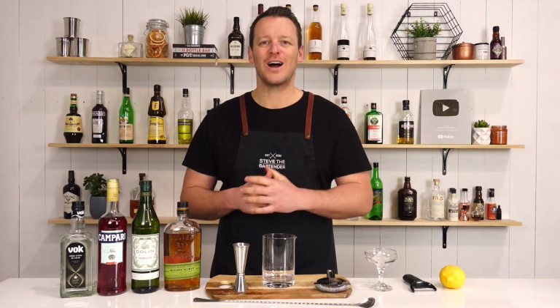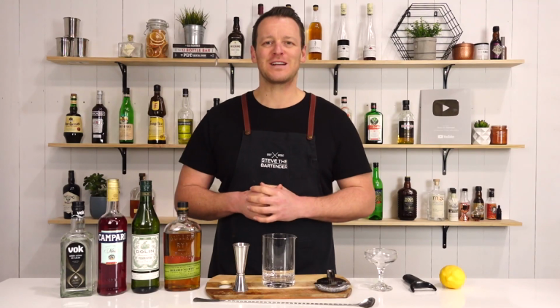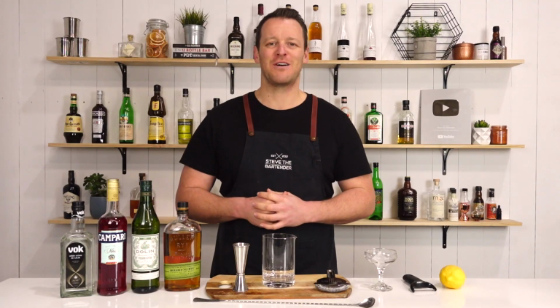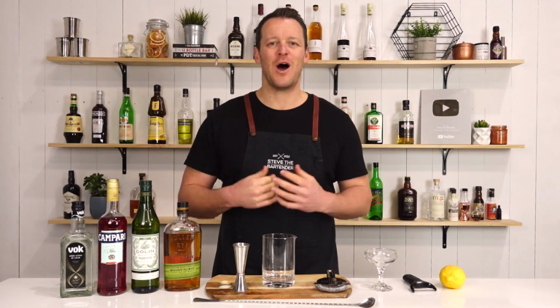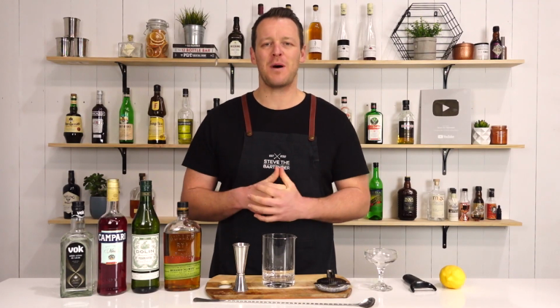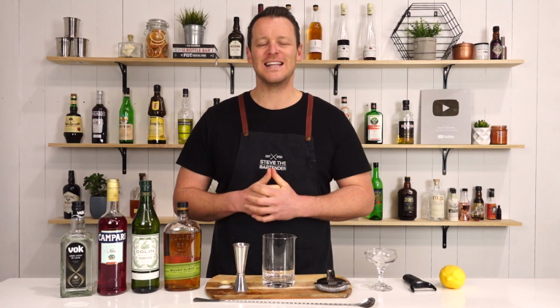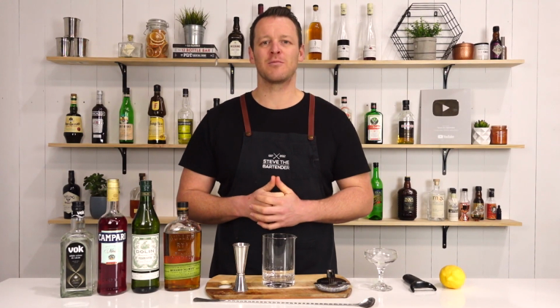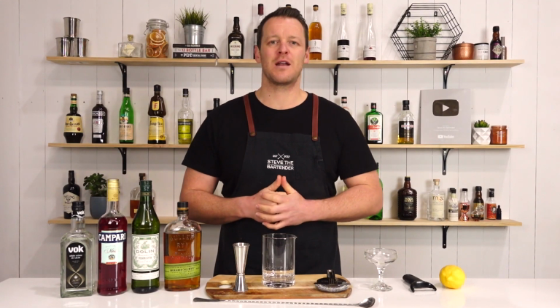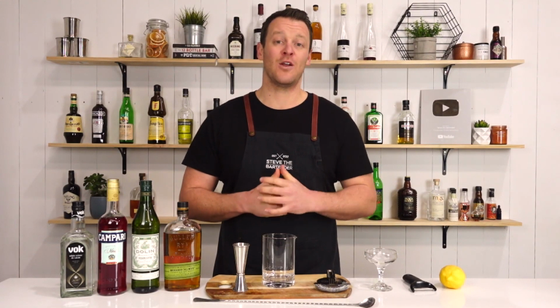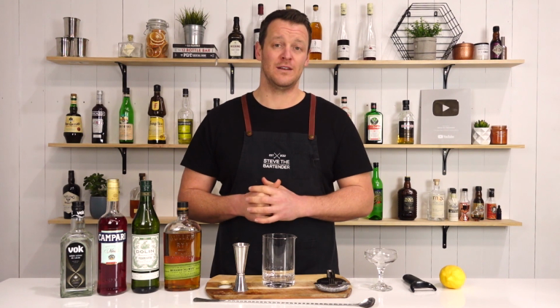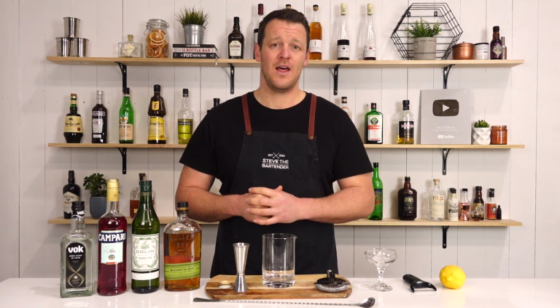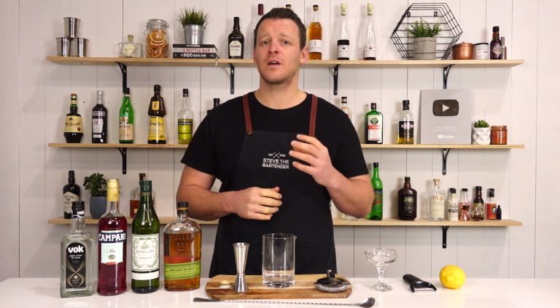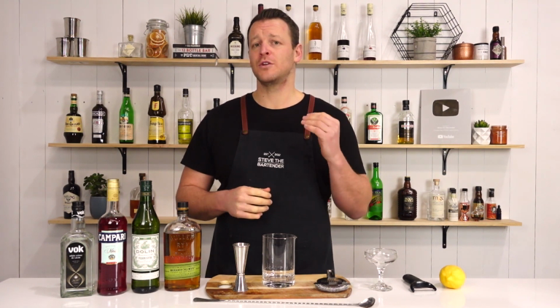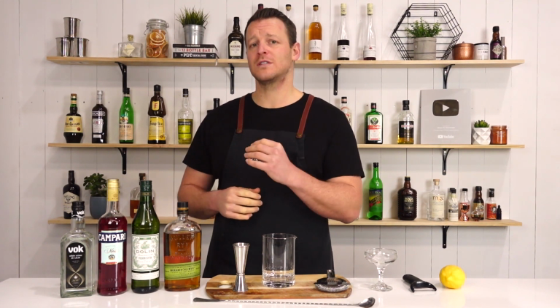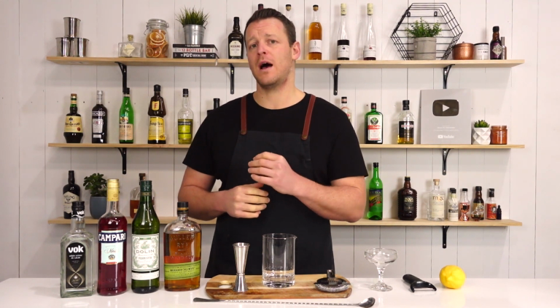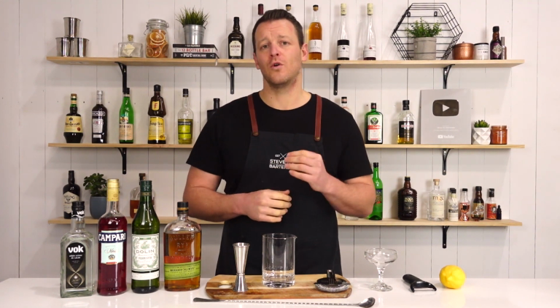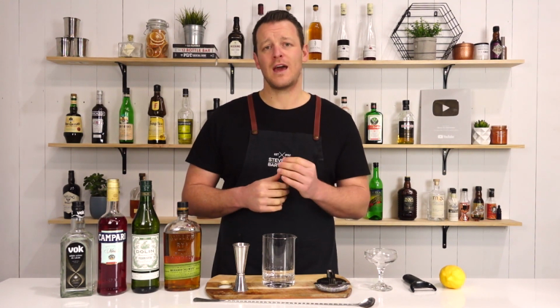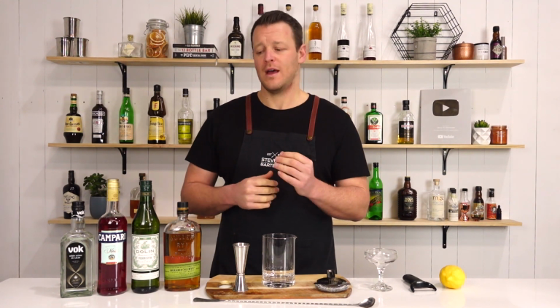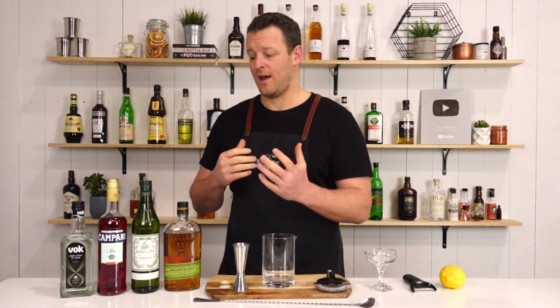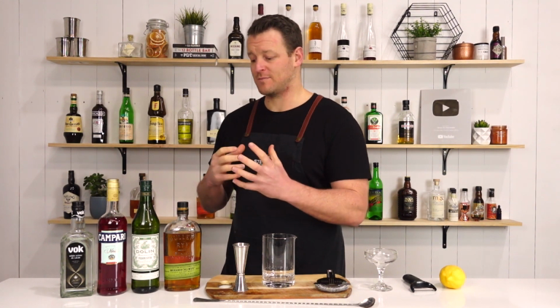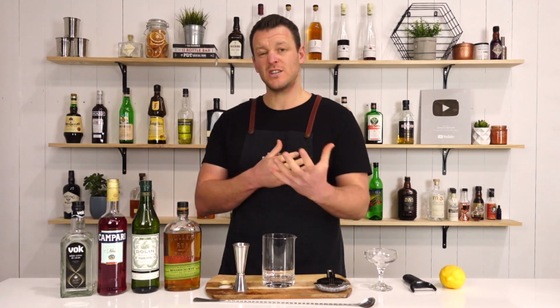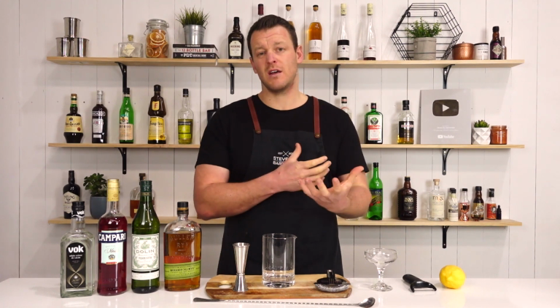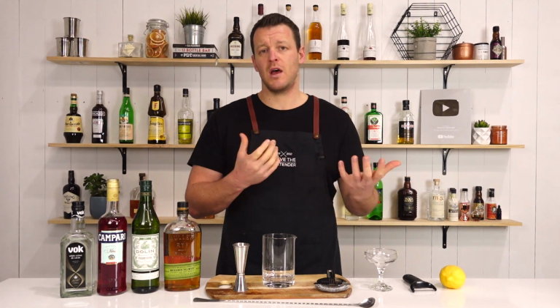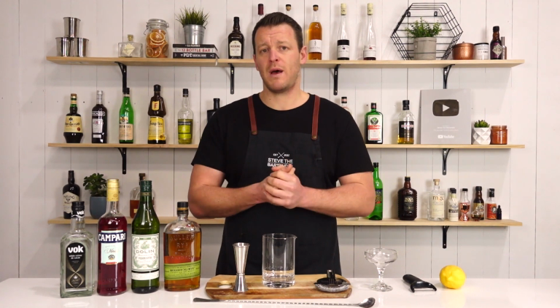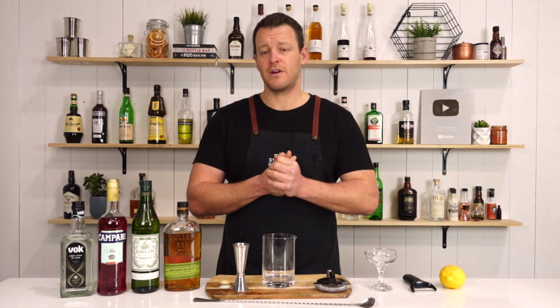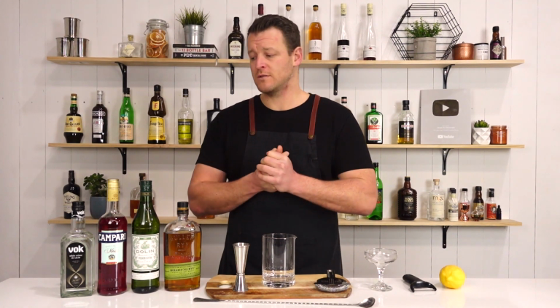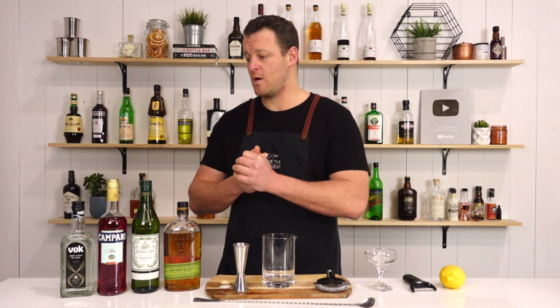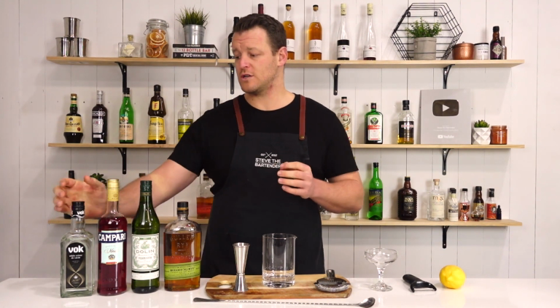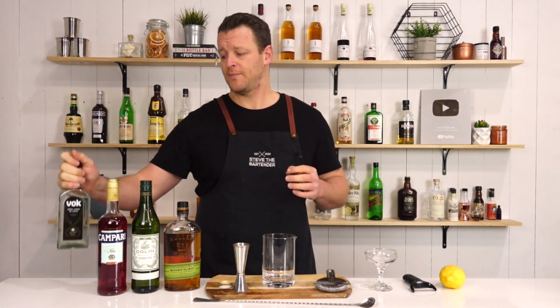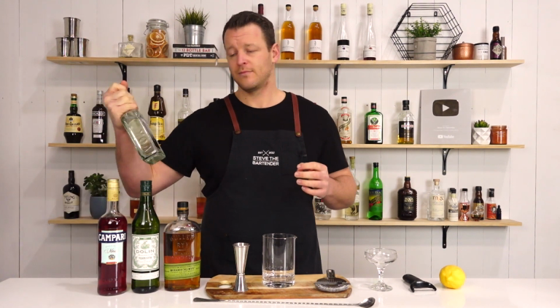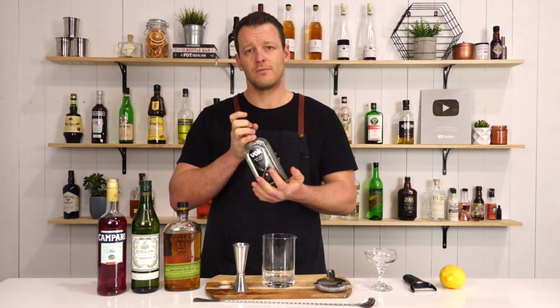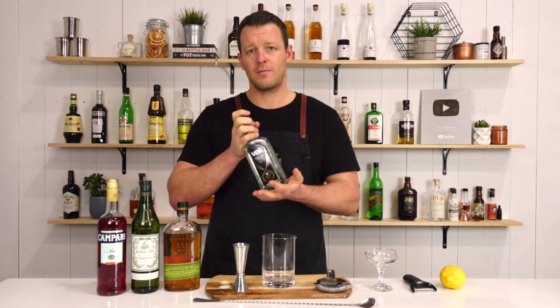Hi guys, welcome back to the cocktail vlog. I'm Steve the bartender, and today I'm gonna show you how to make an all-in. This one comes from a New York City bar called Nightcap, and it's essentially just an old pal variation with the addition of creme de cacao.